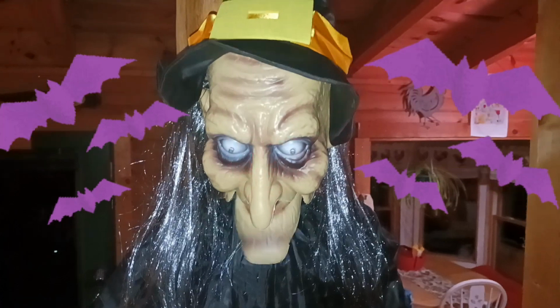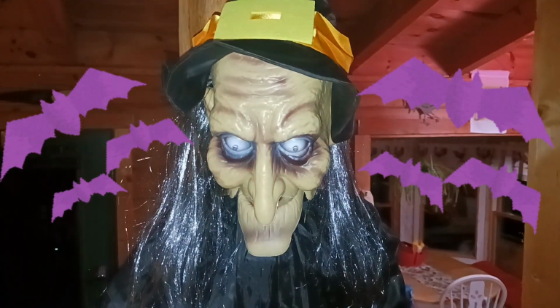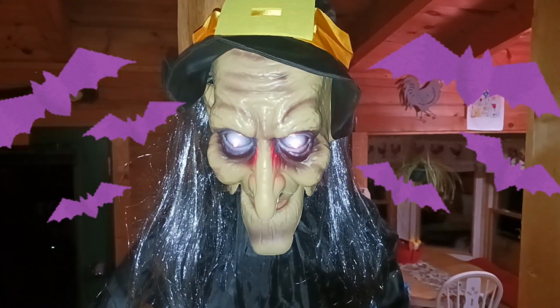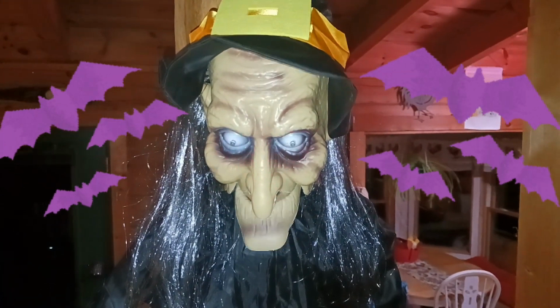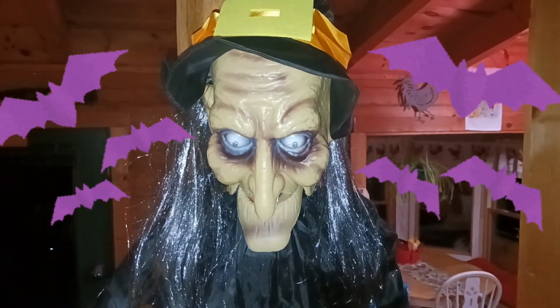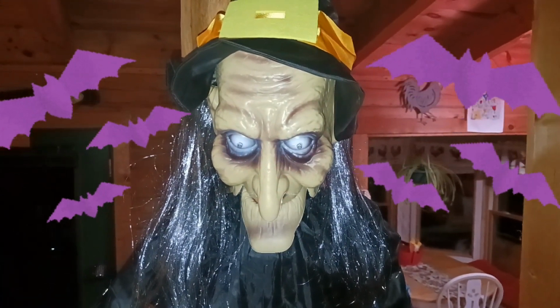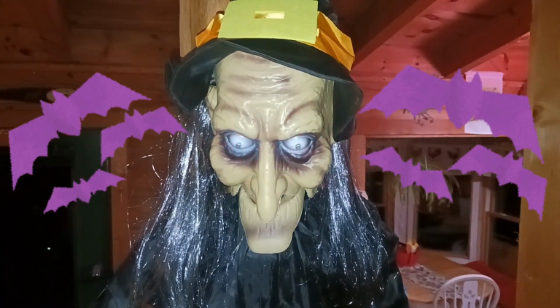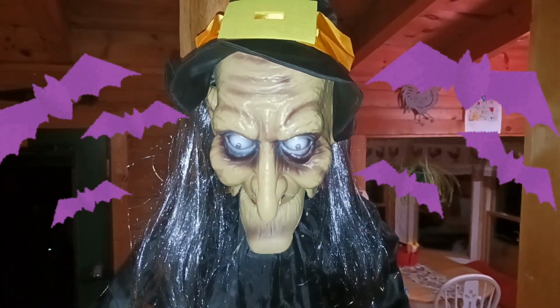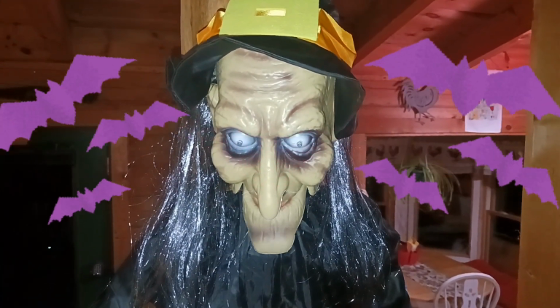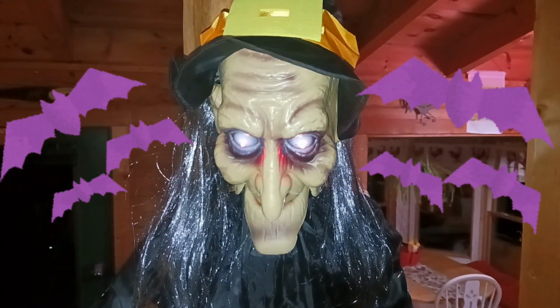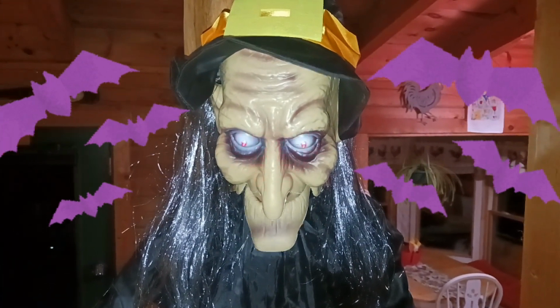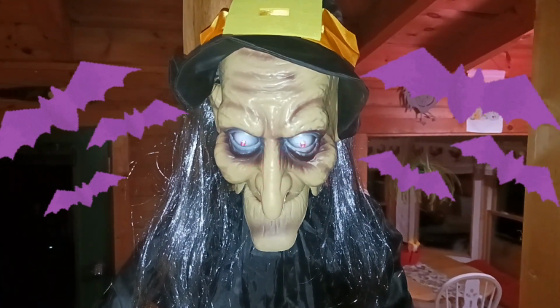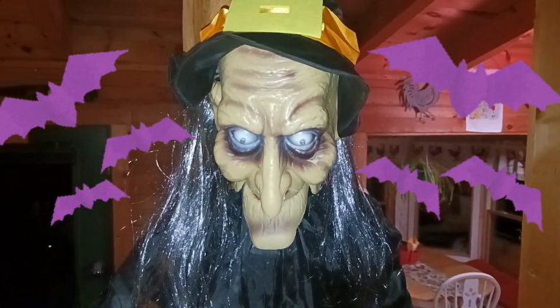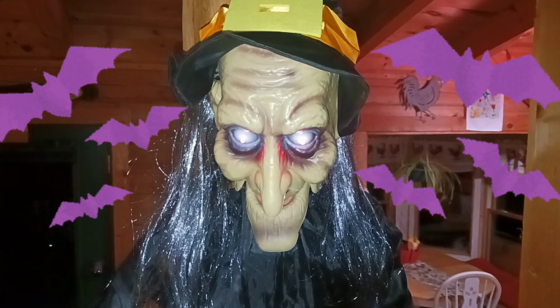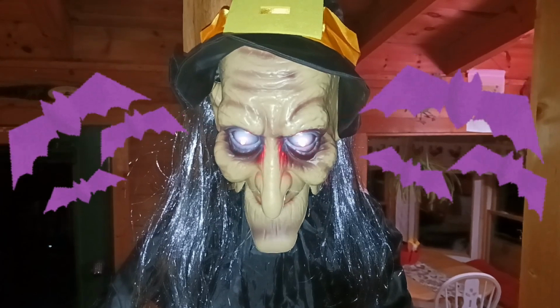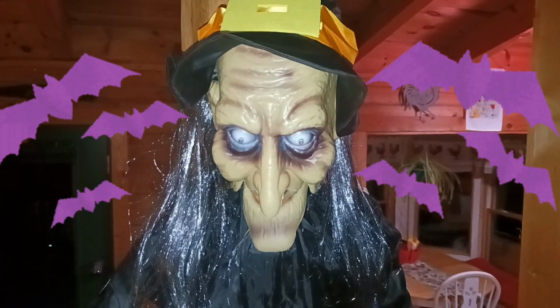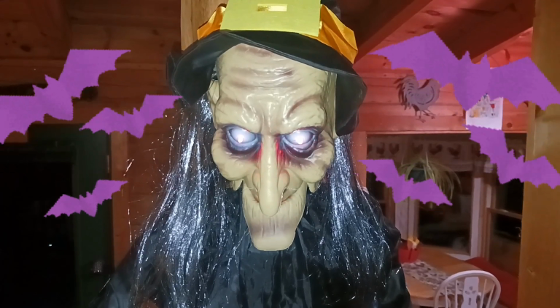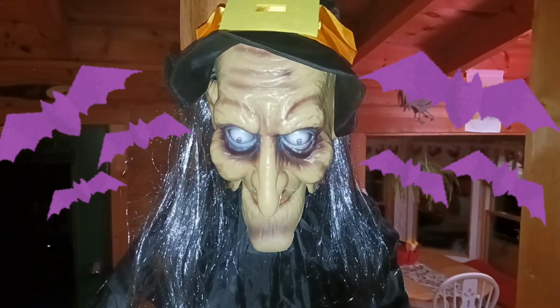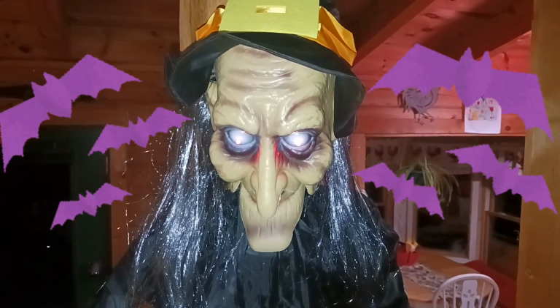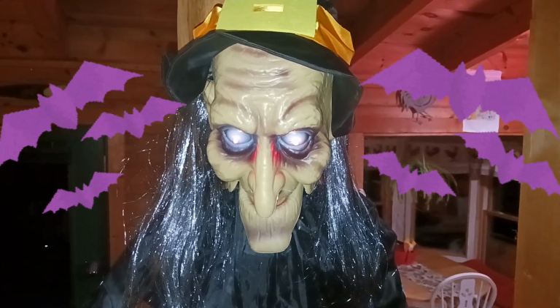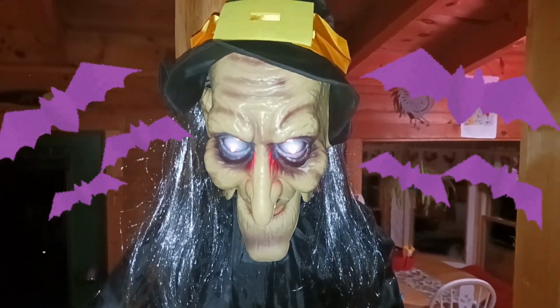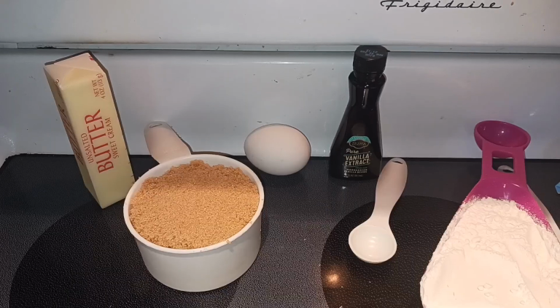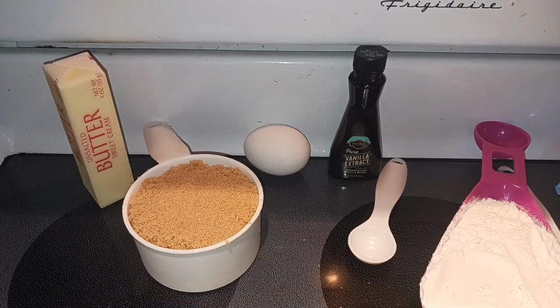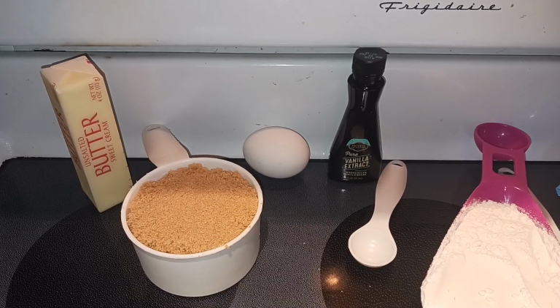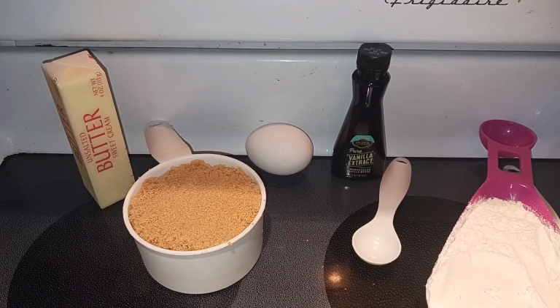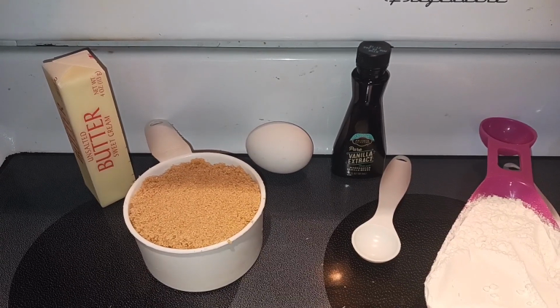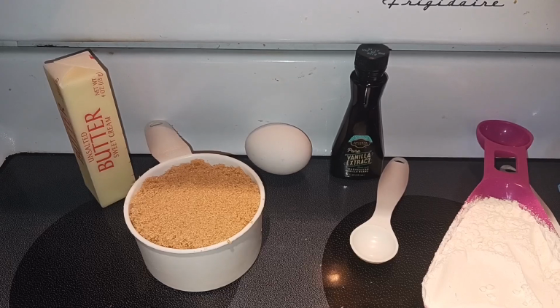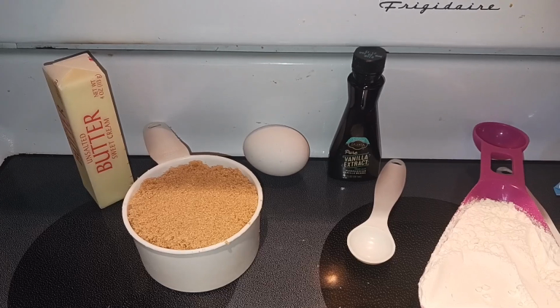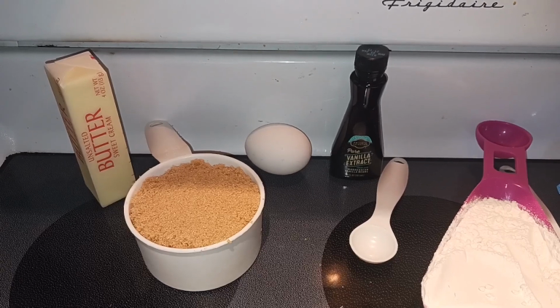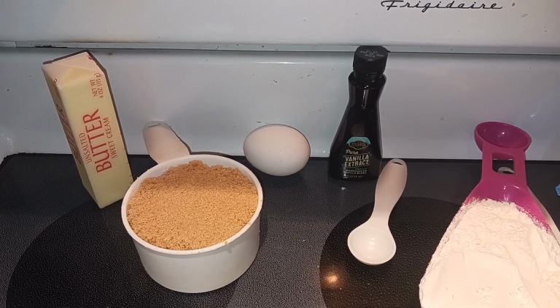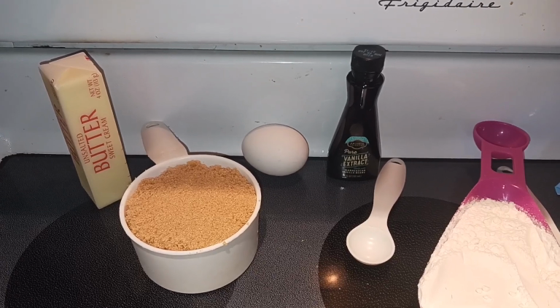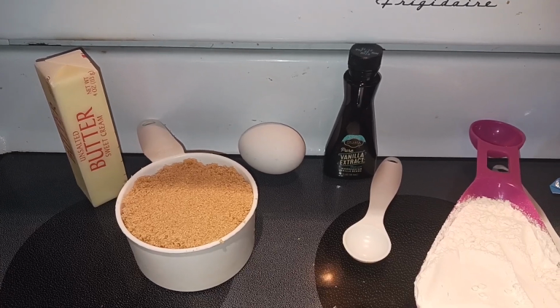Hey everyone, Nut Free Mama here. Today I'm going to show you how to make Halloween gooey blondies. Let's start off with our ingredients. First, you need a half a cup of unsalted butter and we are going to melt it, so it does not have to be at room temperature.